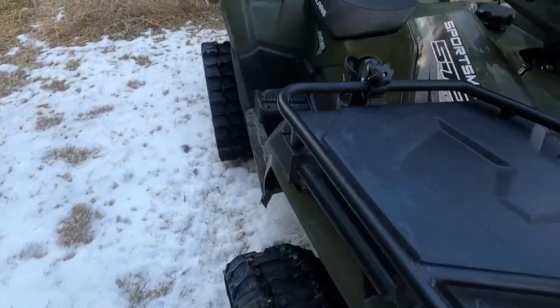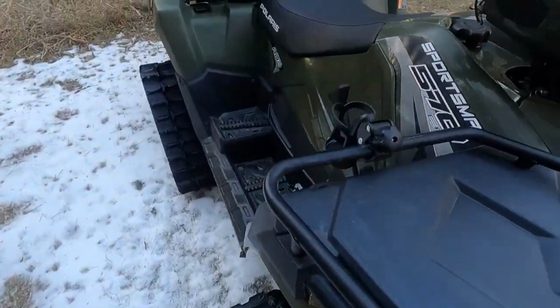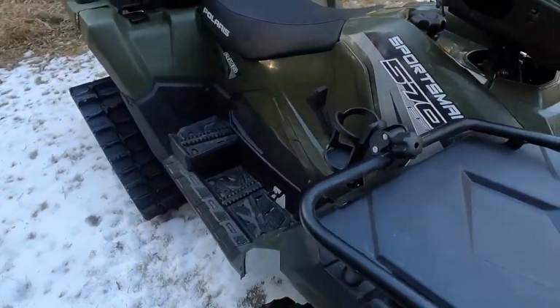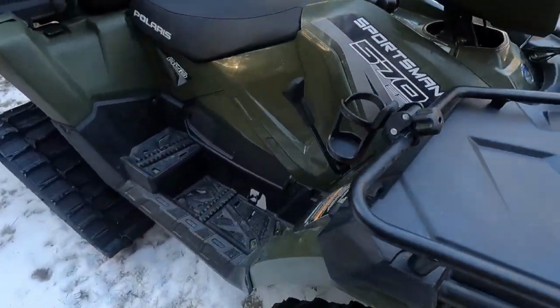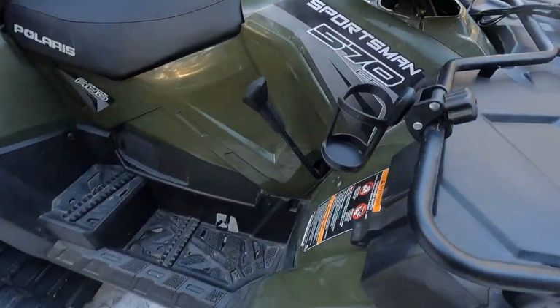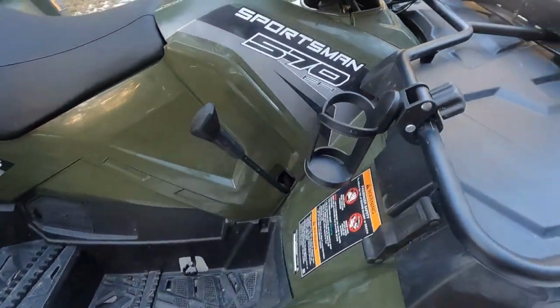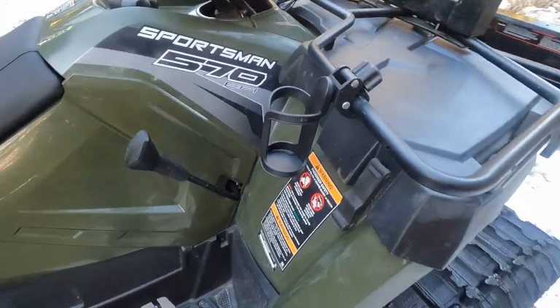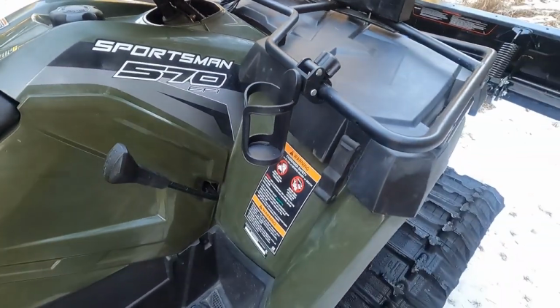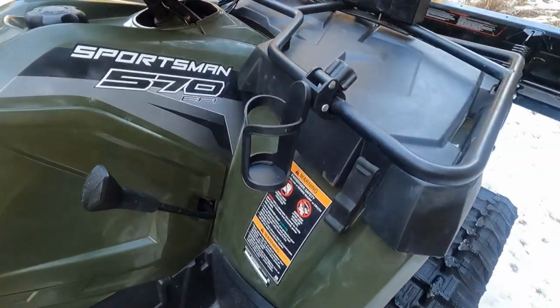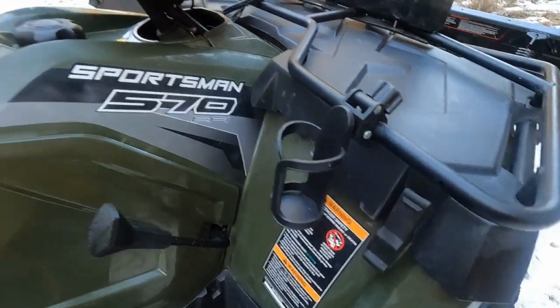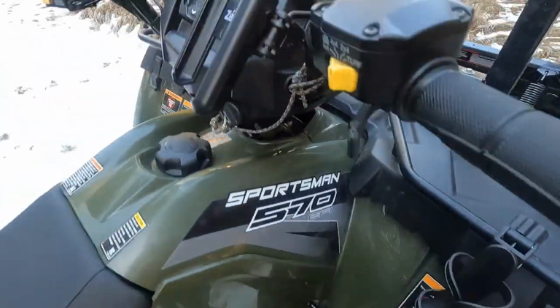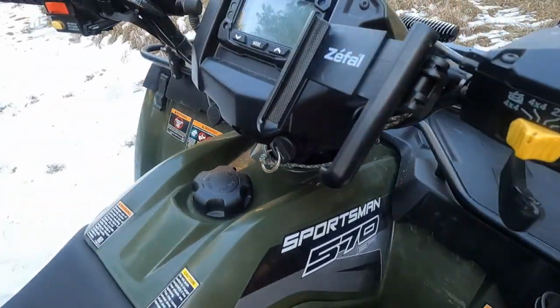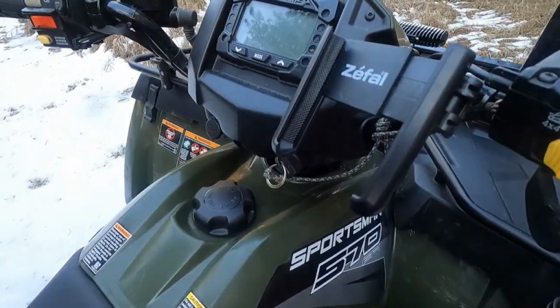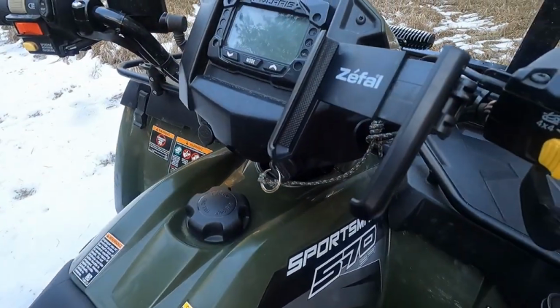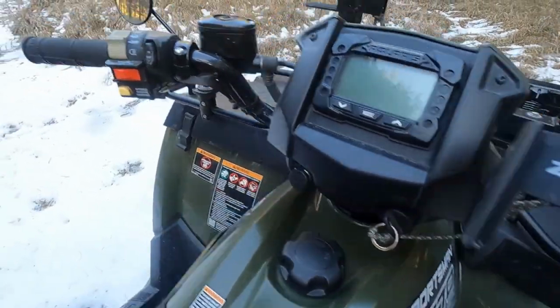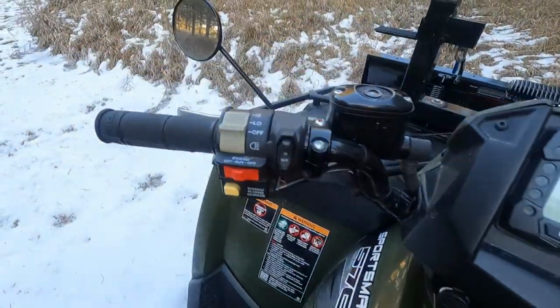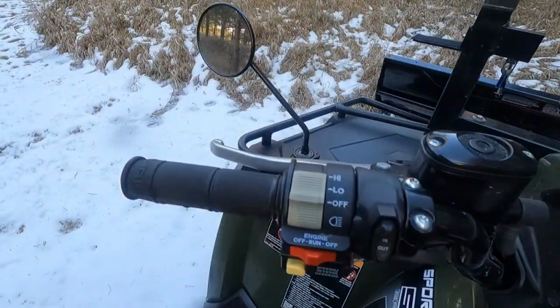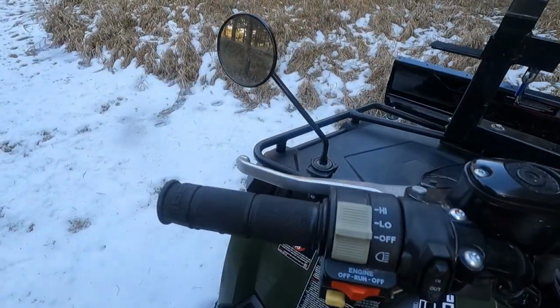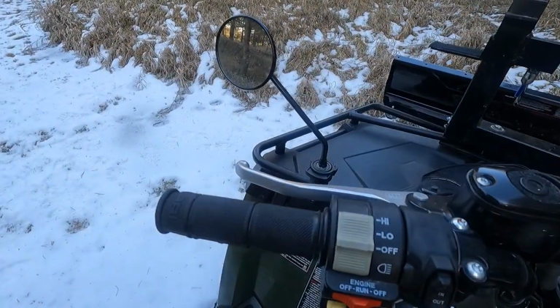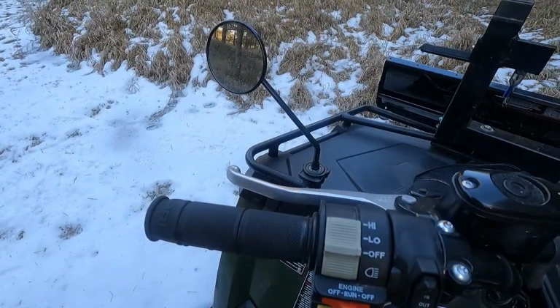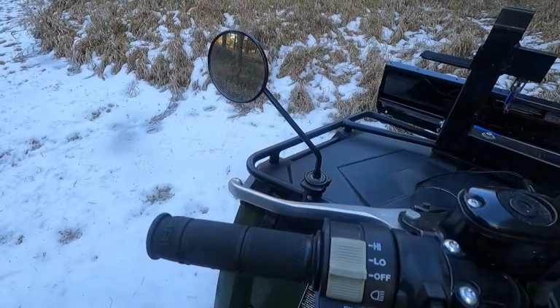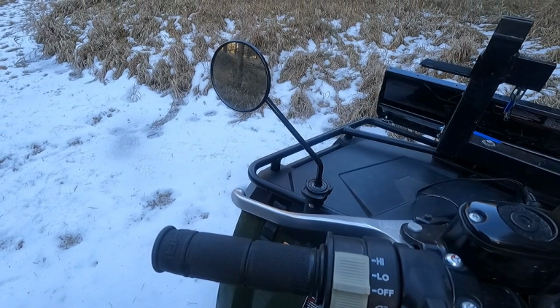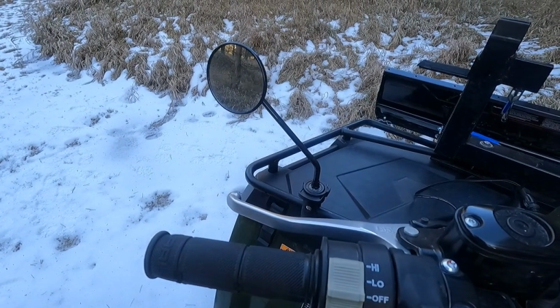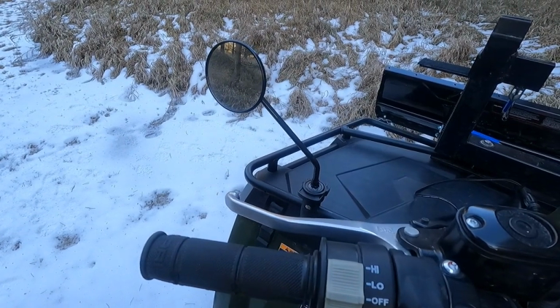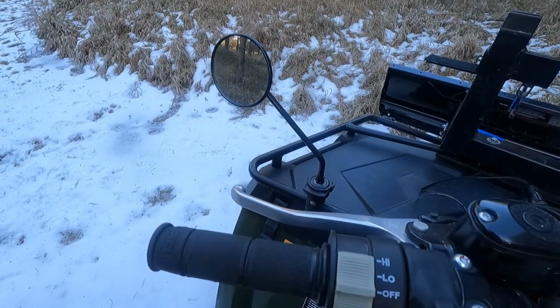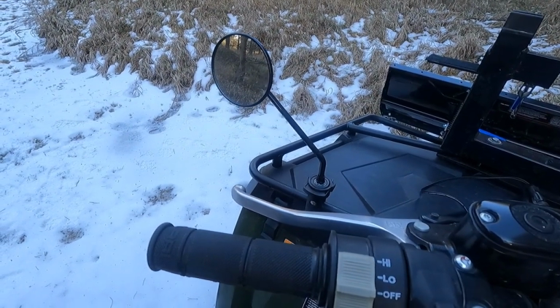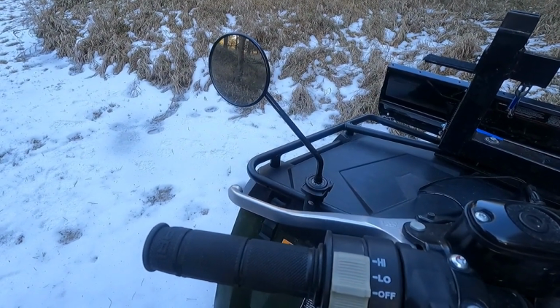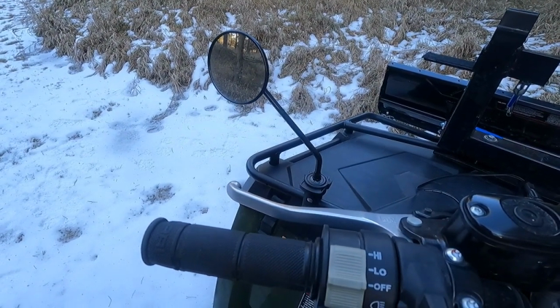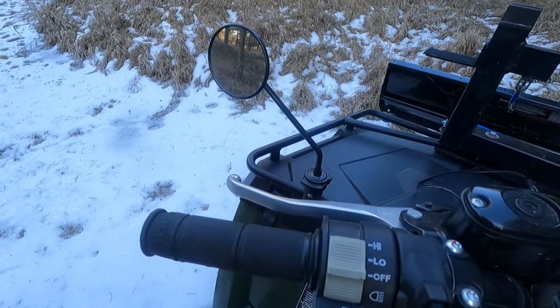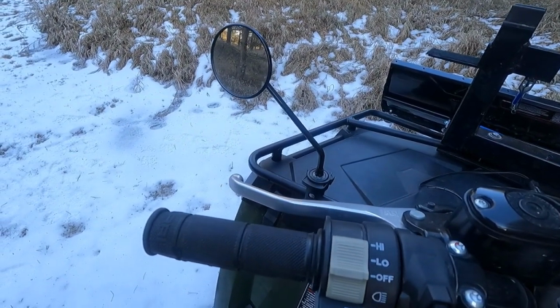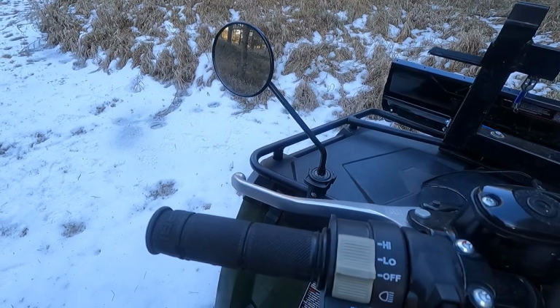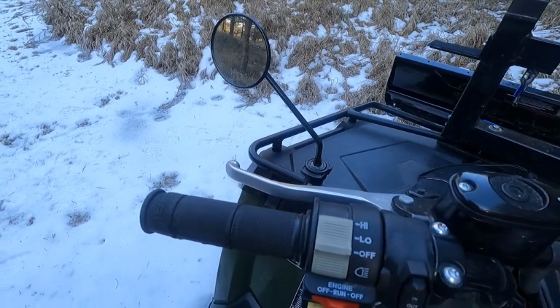Also just a couple of little things: a beverage holder, a phone holder, and a rearview mirror that helps out when you're backing up in reverse while plowing snow so you don't run into something.